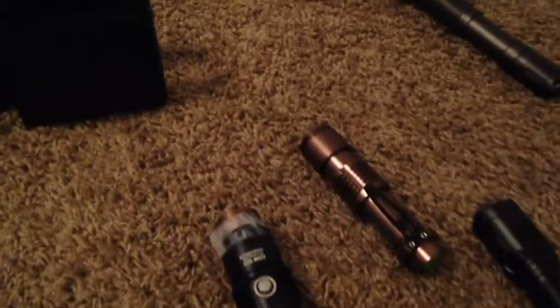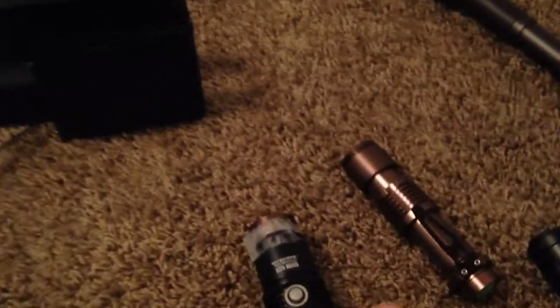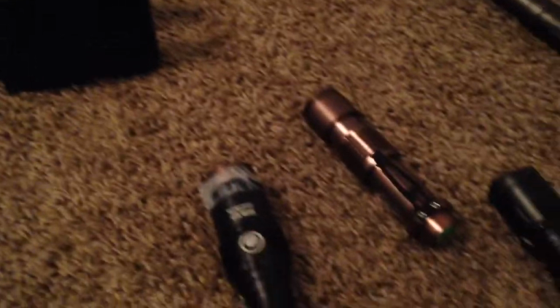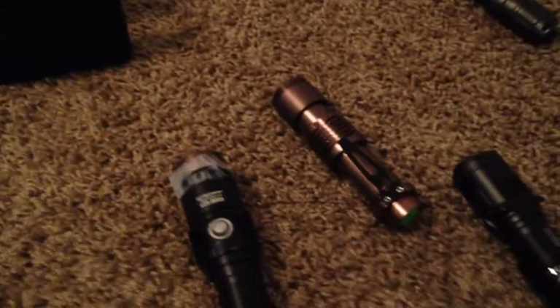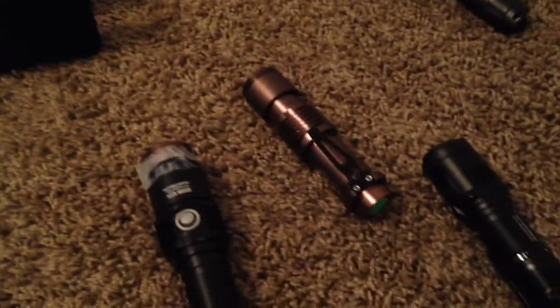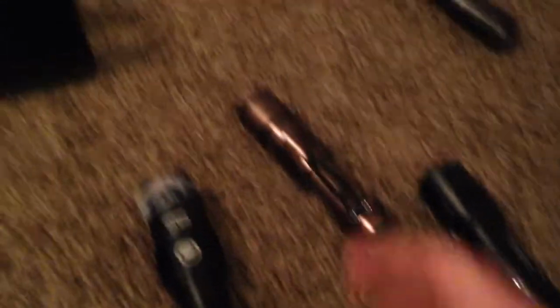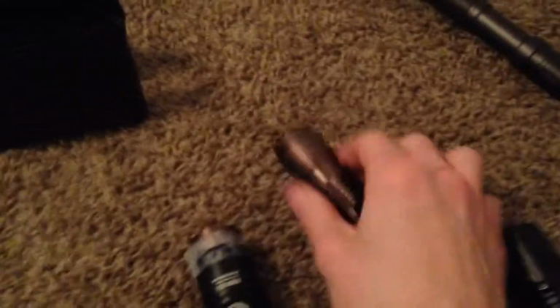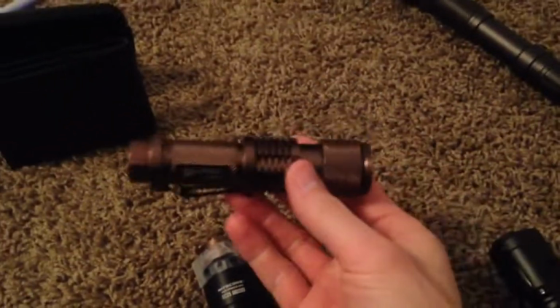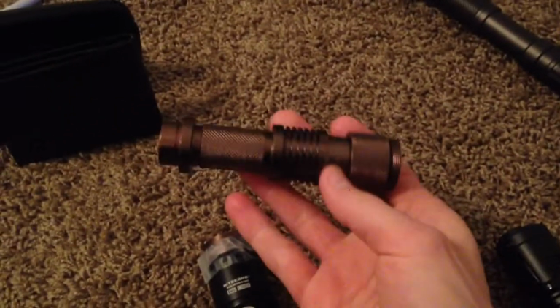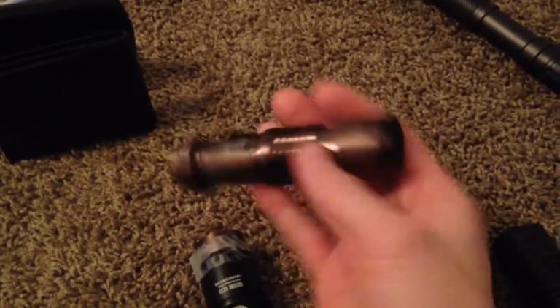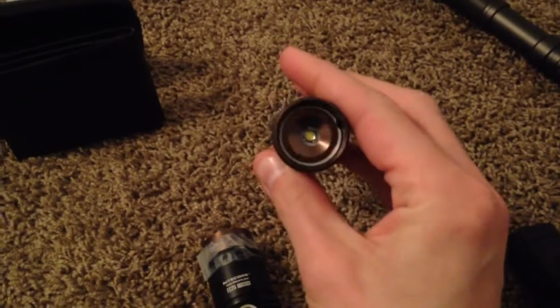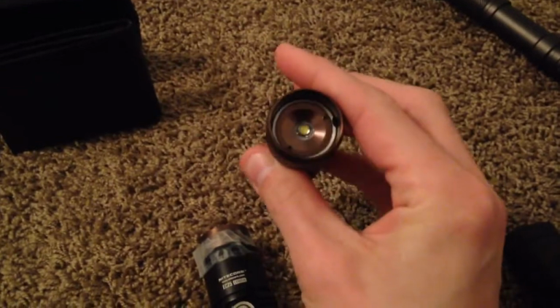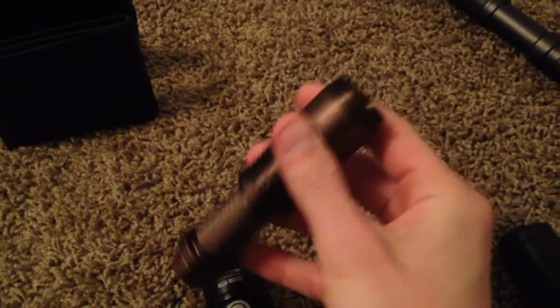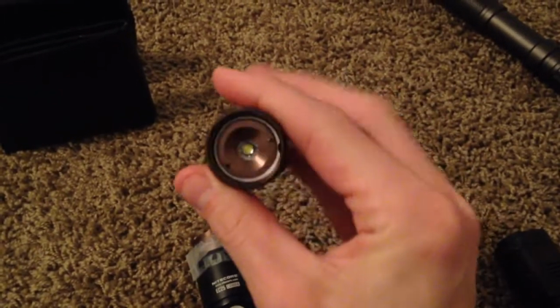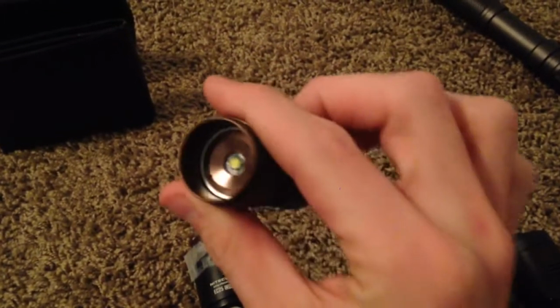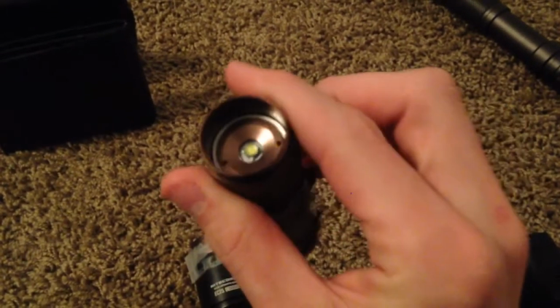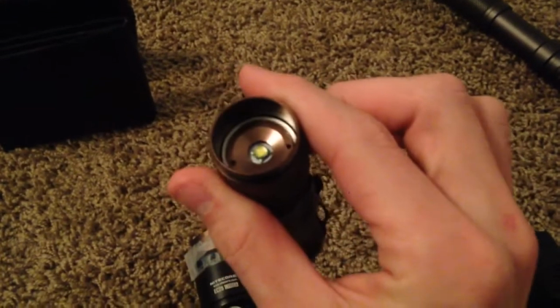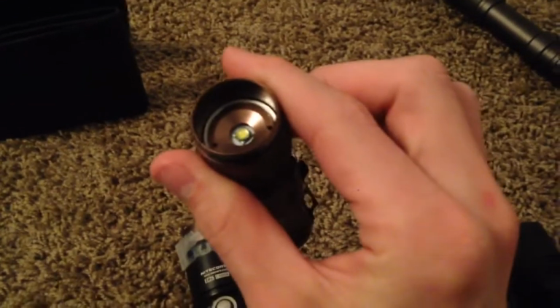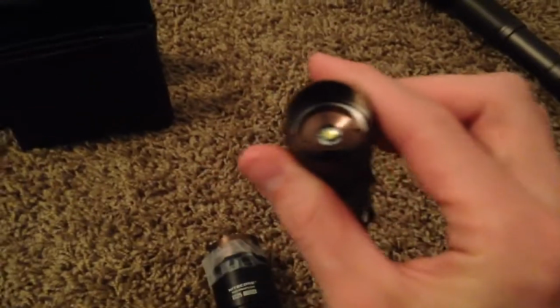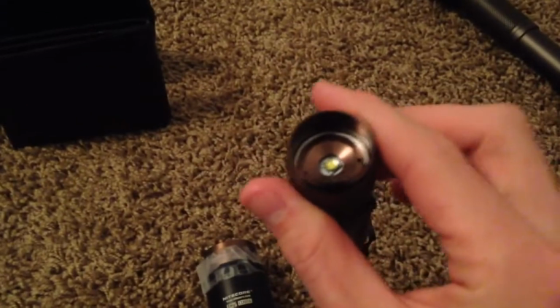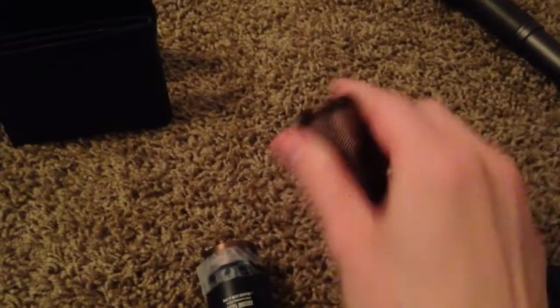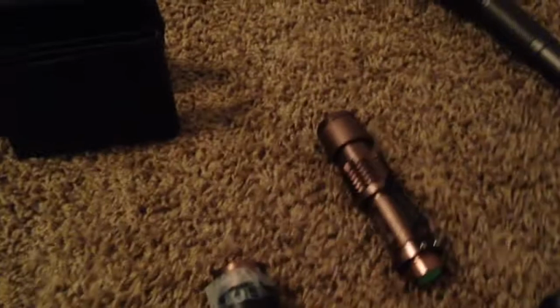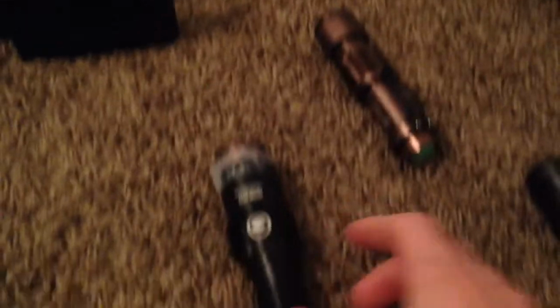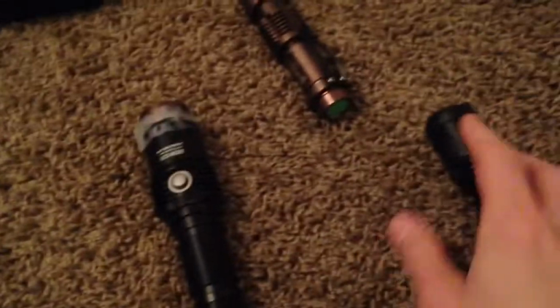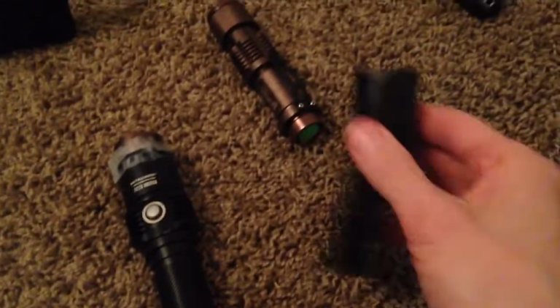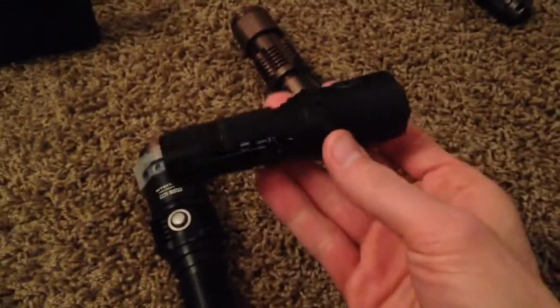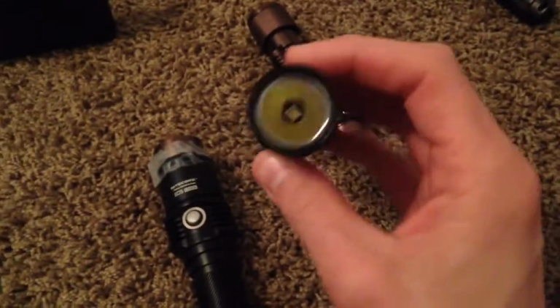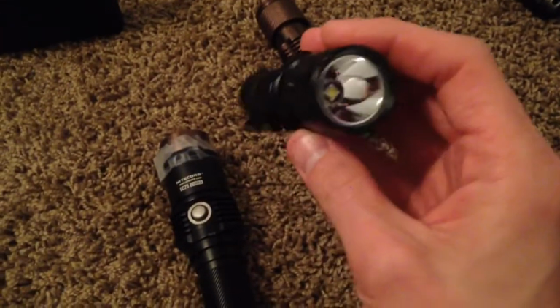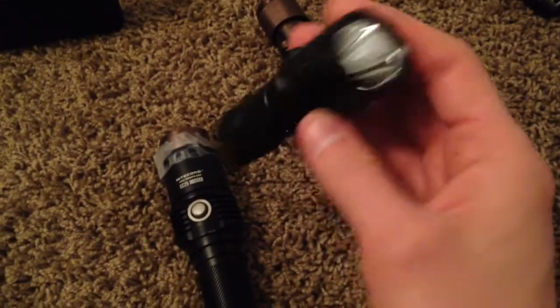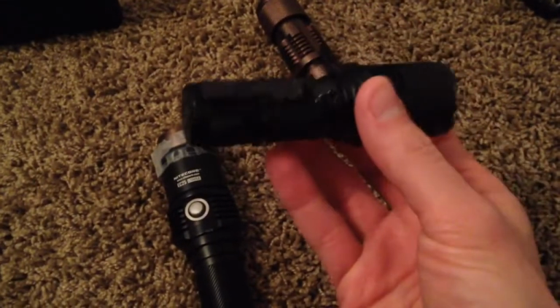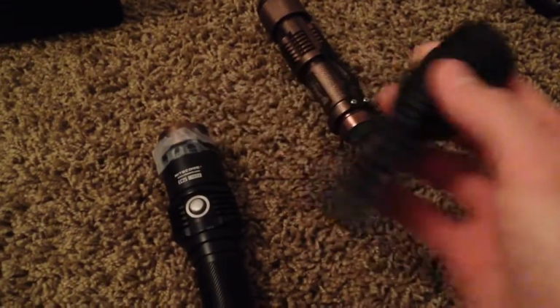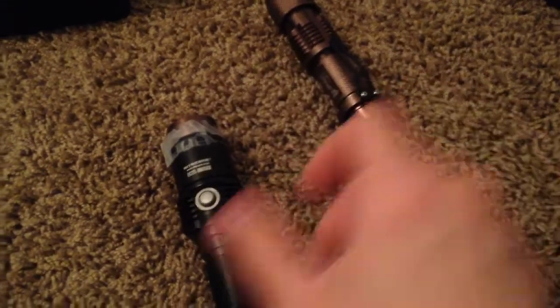I'm going to show you guys a really cool little experiment that you can do. If you've got an old cheap Trustfire flashlight laying around with an aspherical lens, take the aspherical lens off there and put it on a compact, high-performance flashlight like the Nitecore MH20.